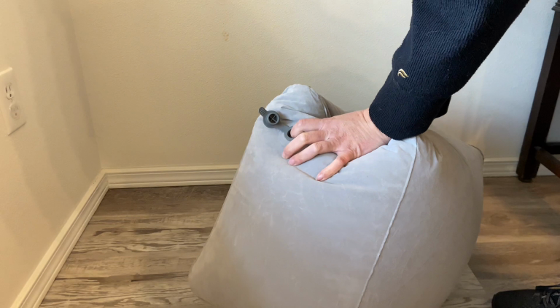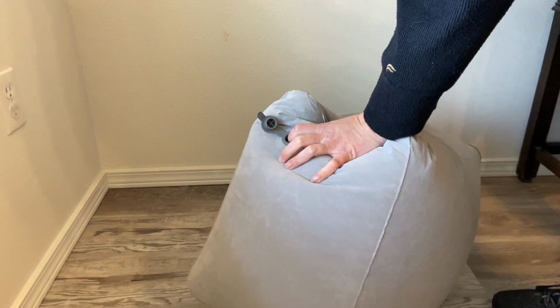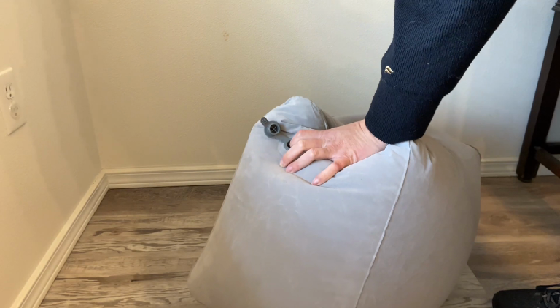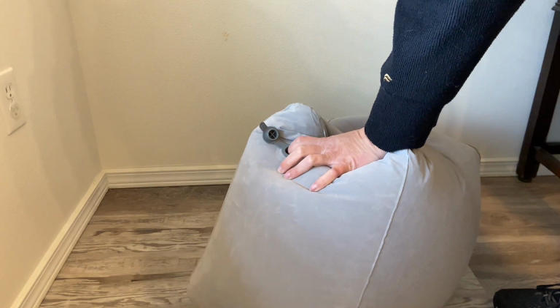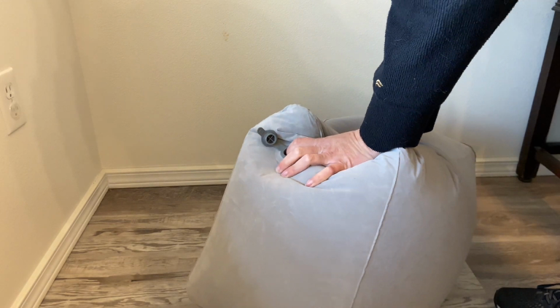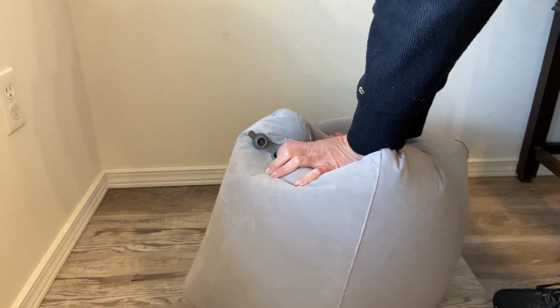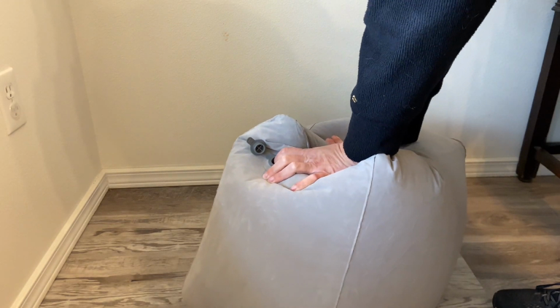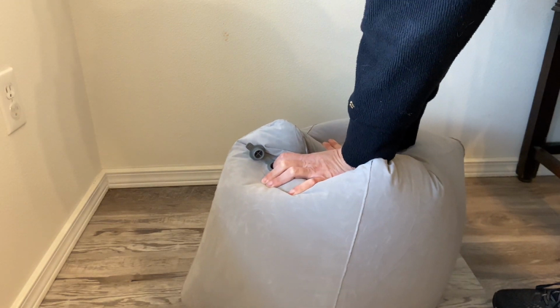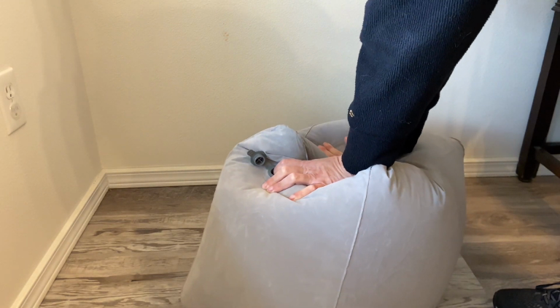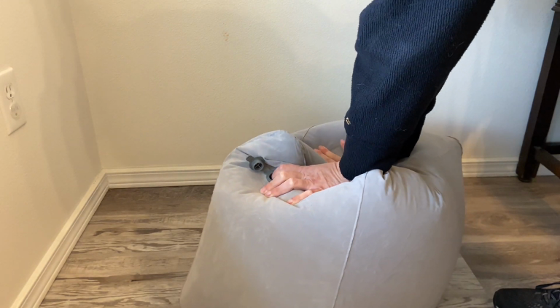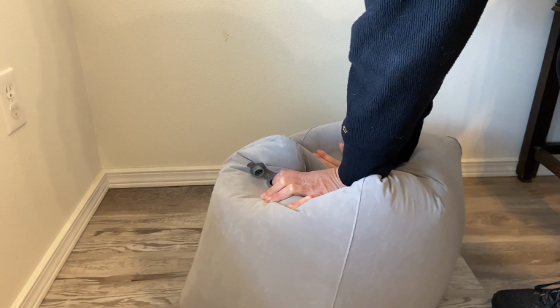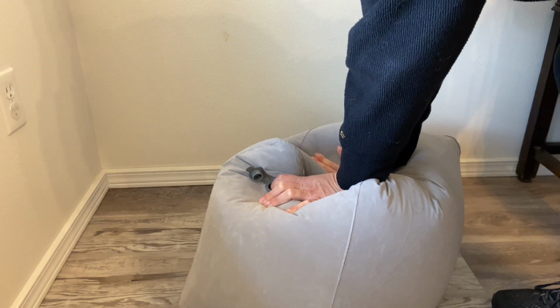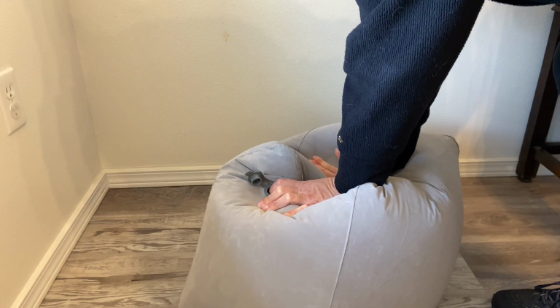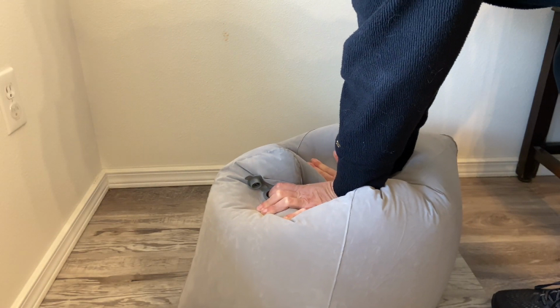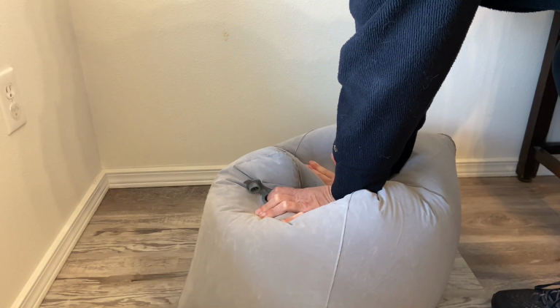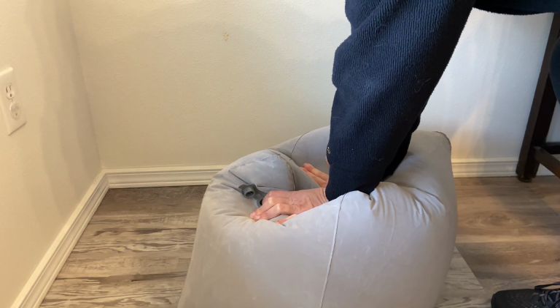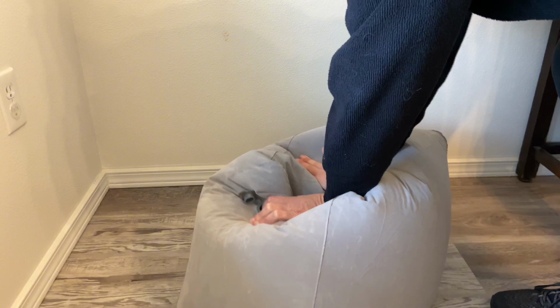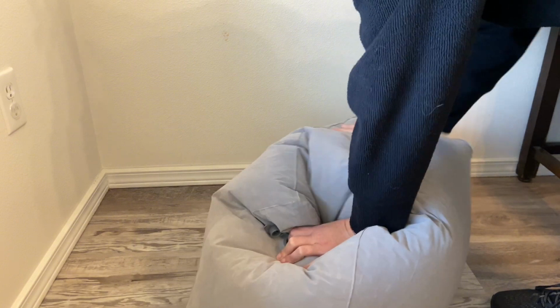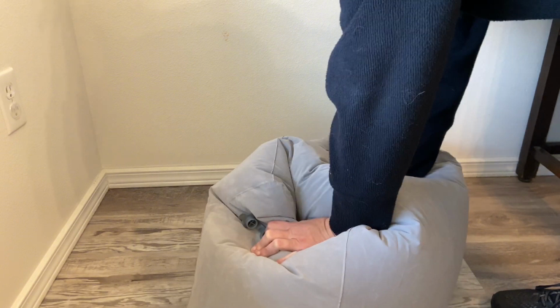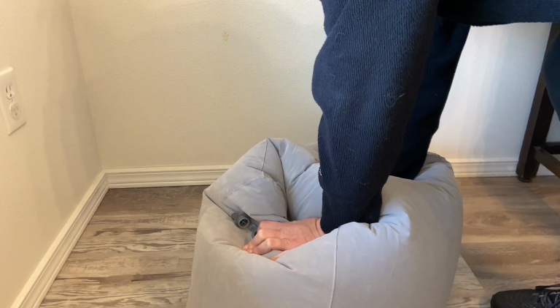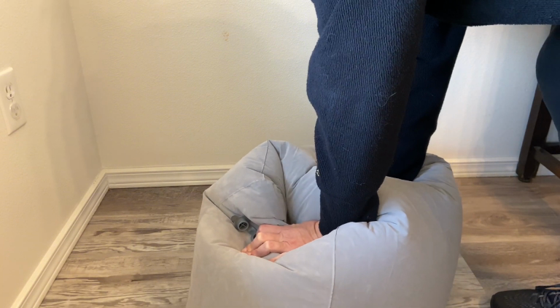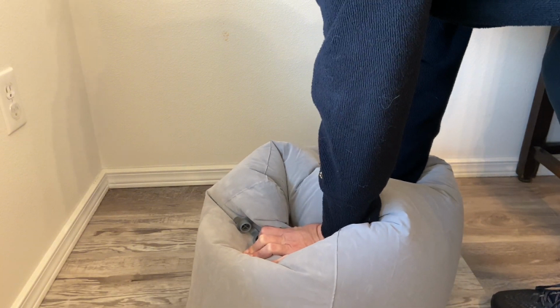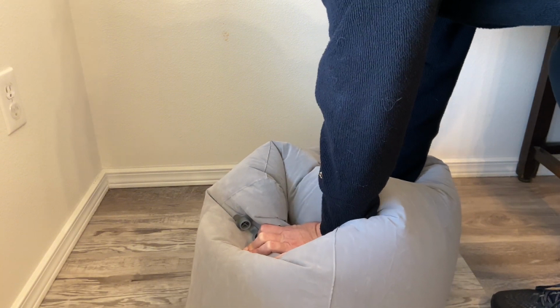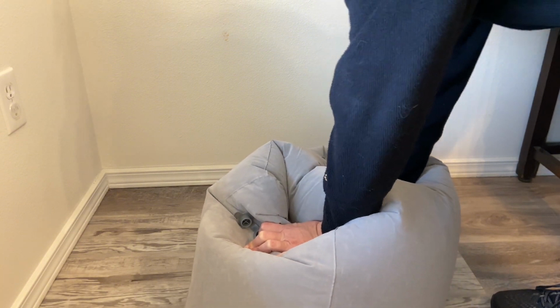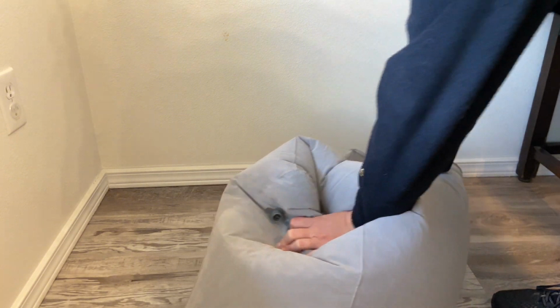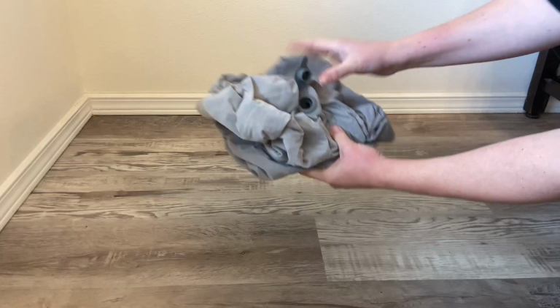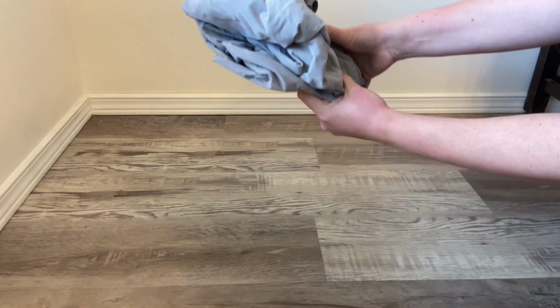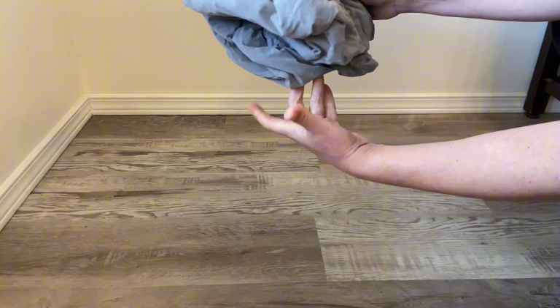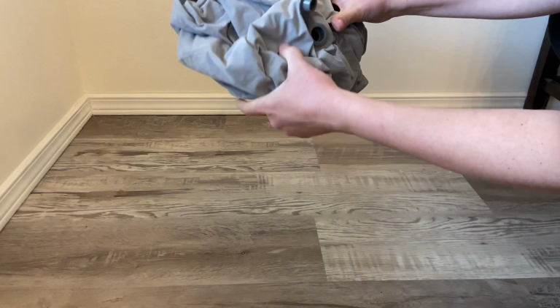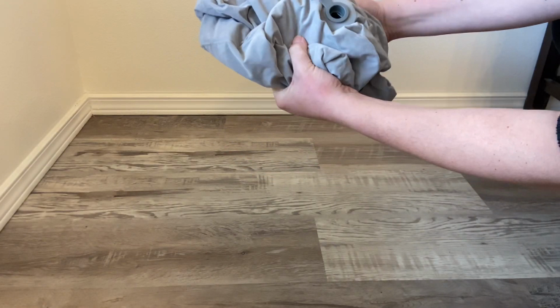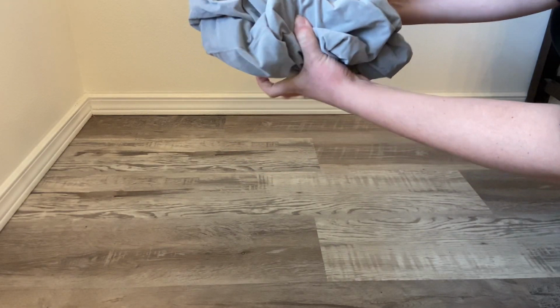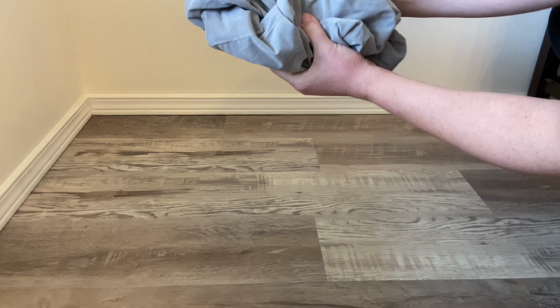This is a bigger pillow so it does take some time to inflate and deflate, so while you're waiting to get off the plane you can spend your time deflating this. Once it's deflated you can just fold it up and stuff it into a bag.